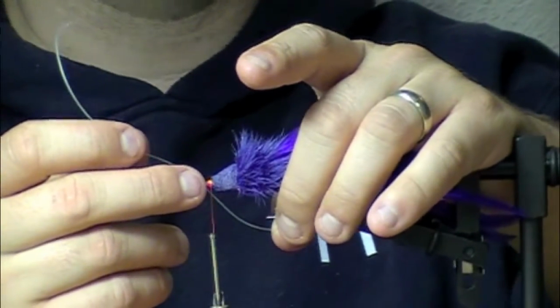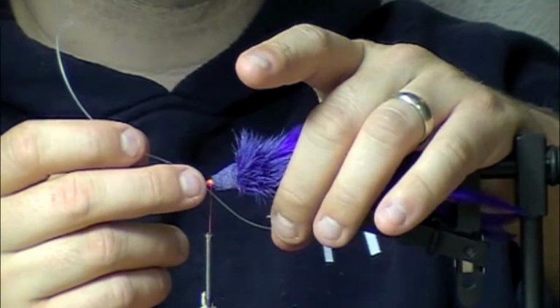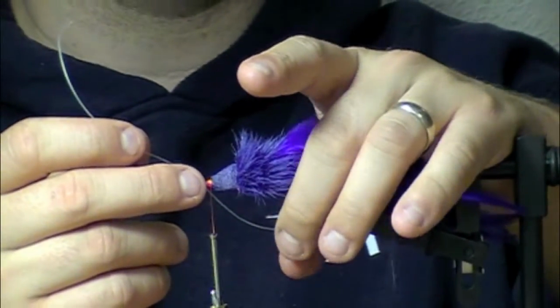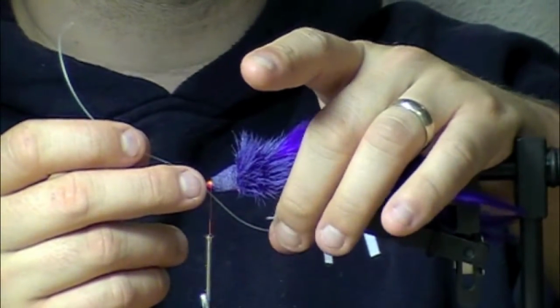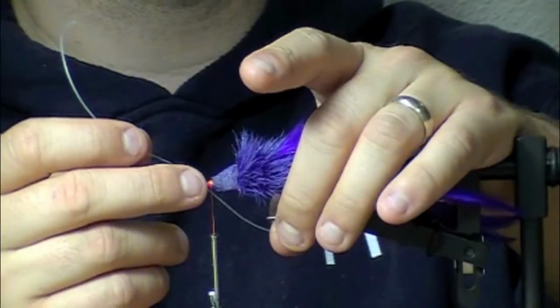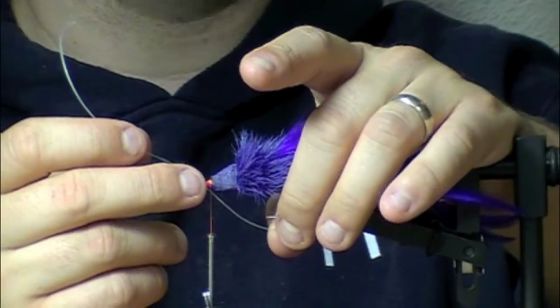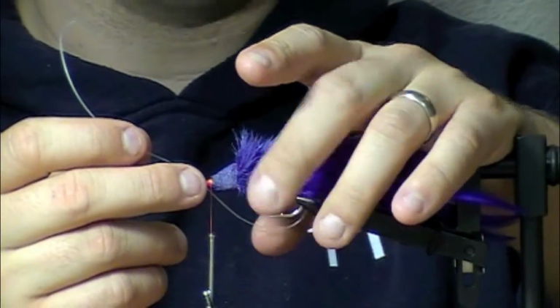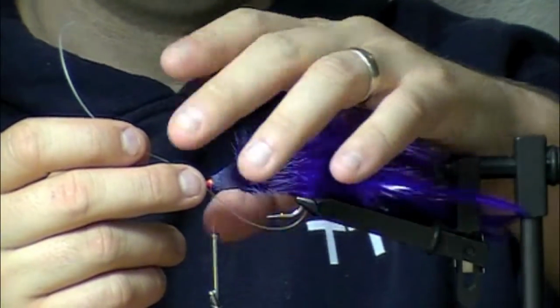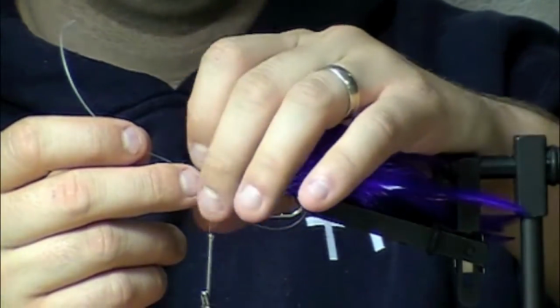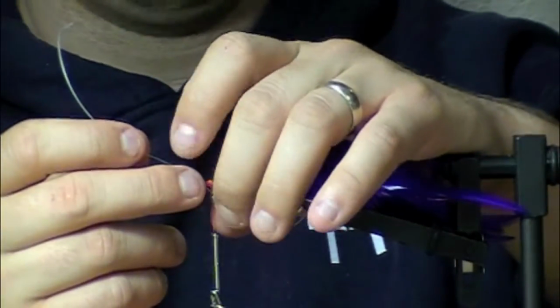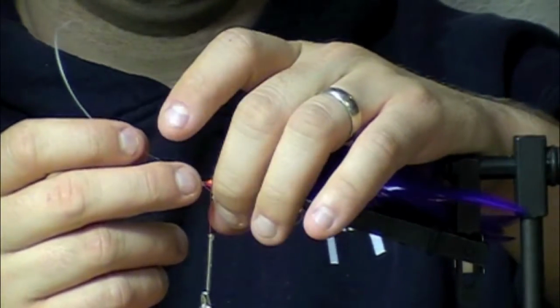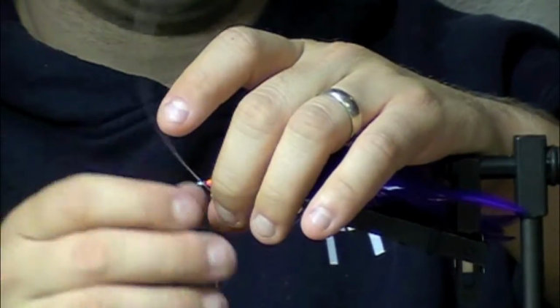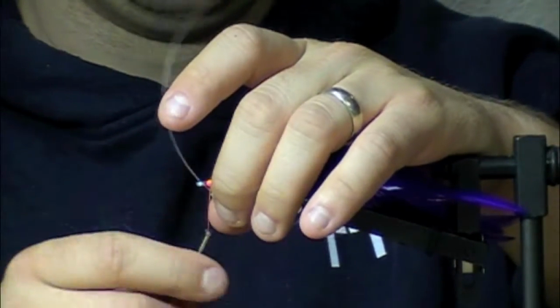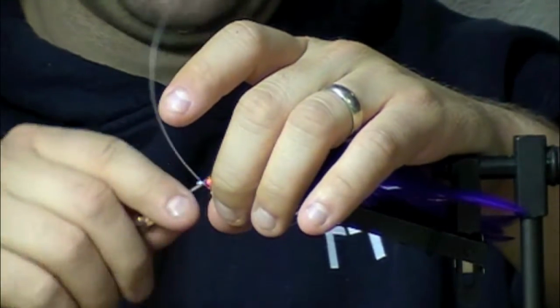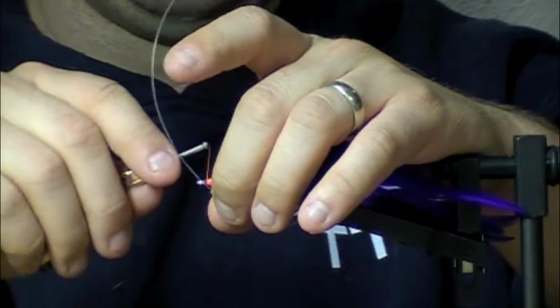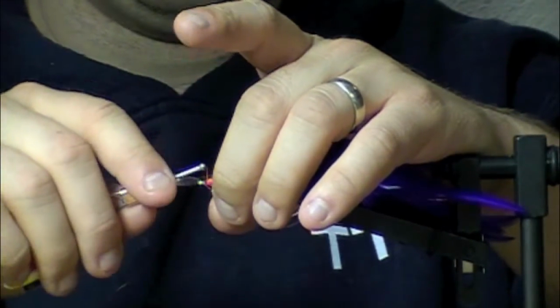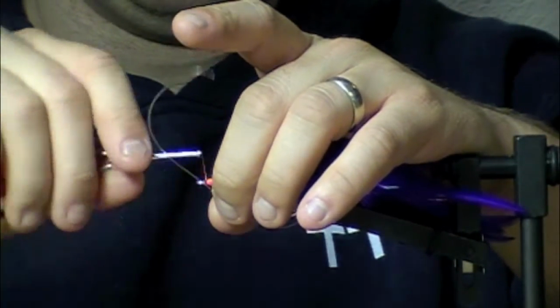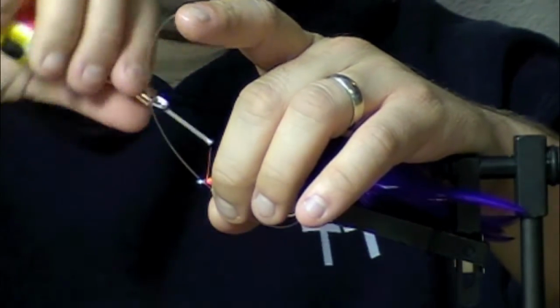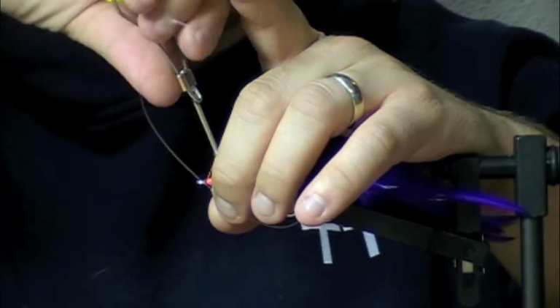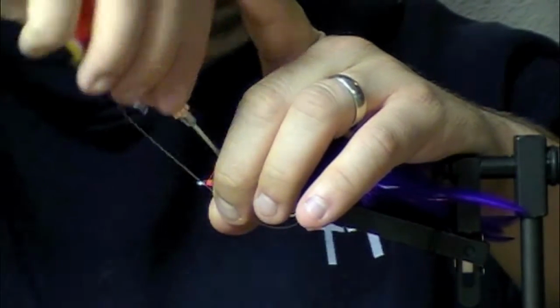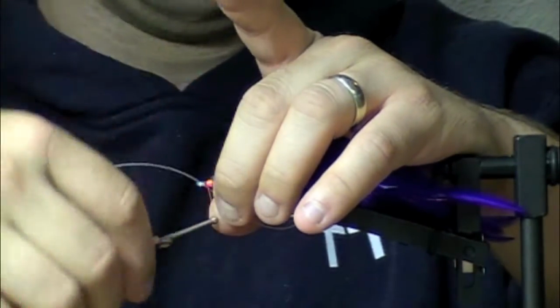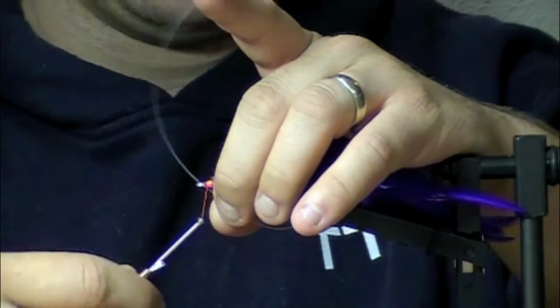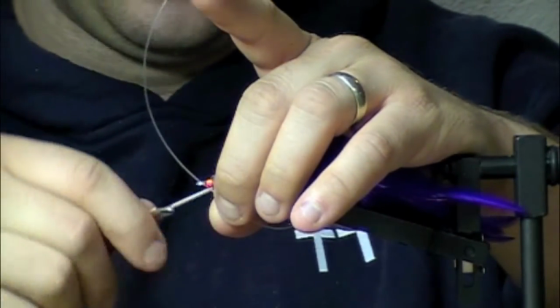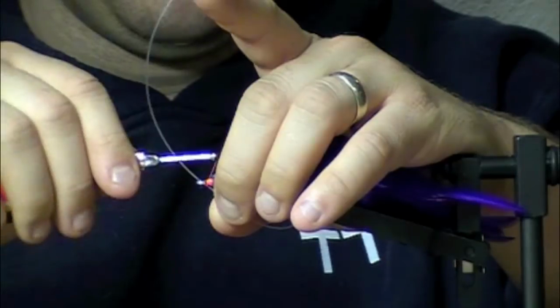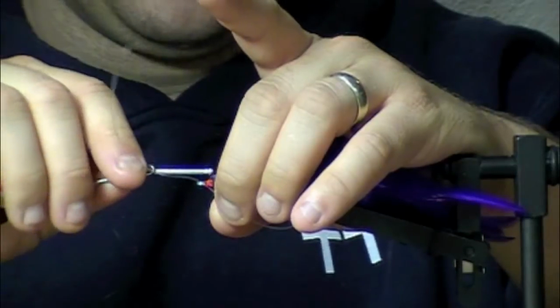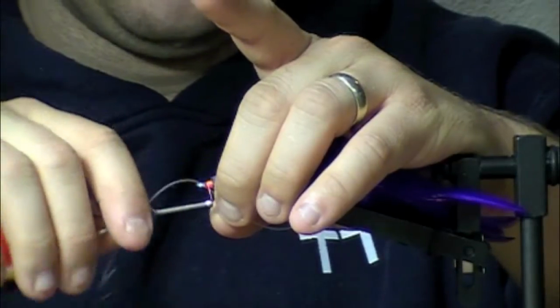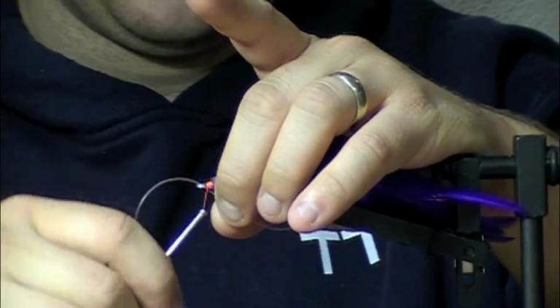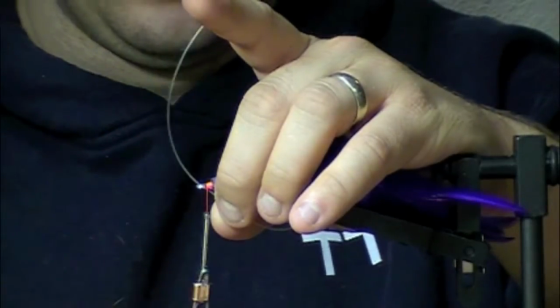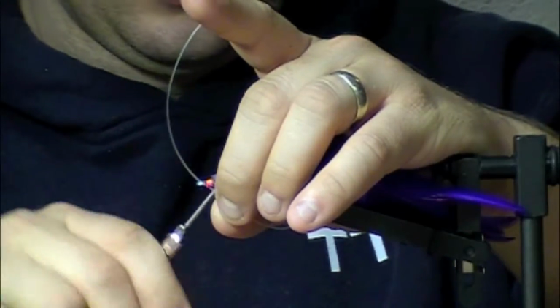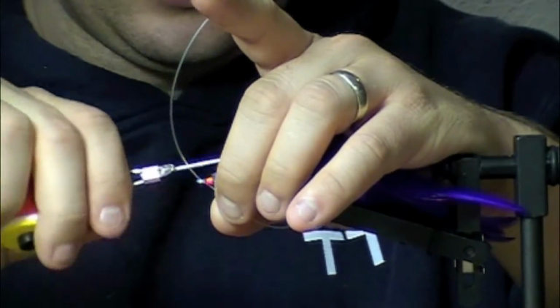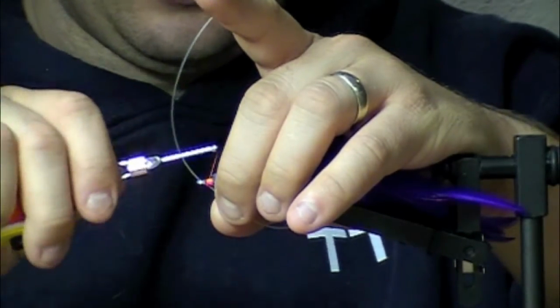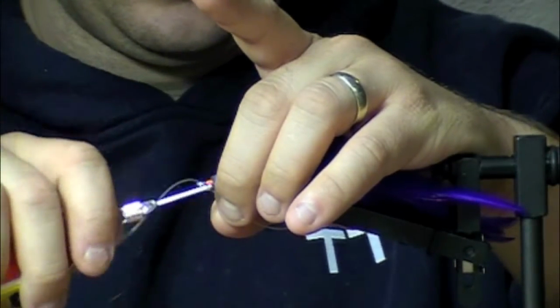Doing it through the eye helps me center it up. You don't want this thing off to the side — it looks bad. It's probably about as effective either way, but I like the look of it centered up nice.